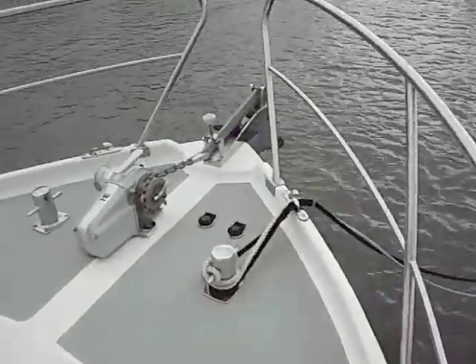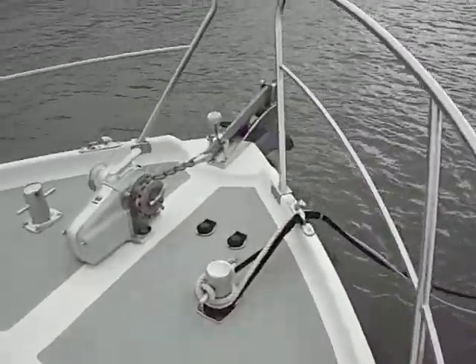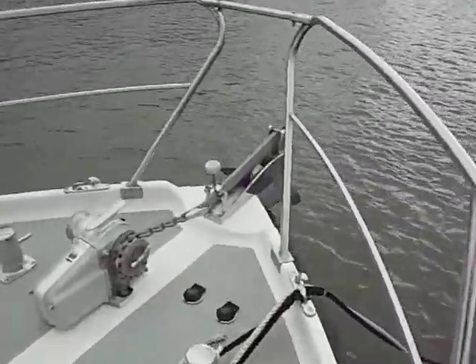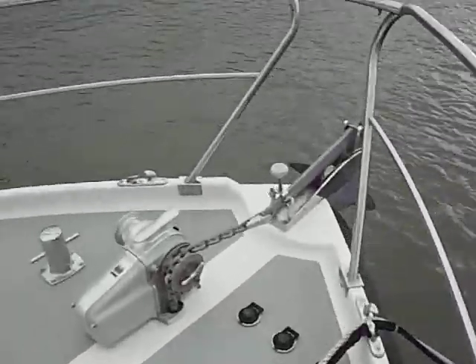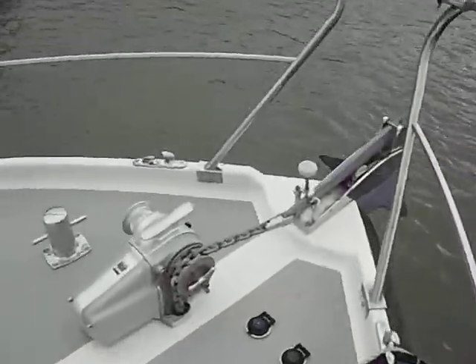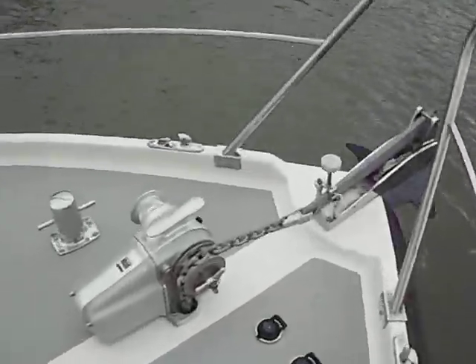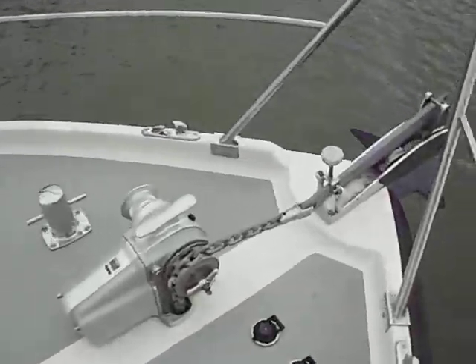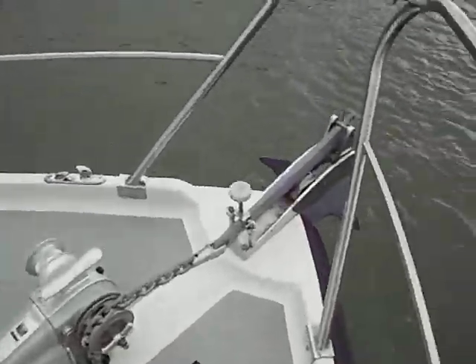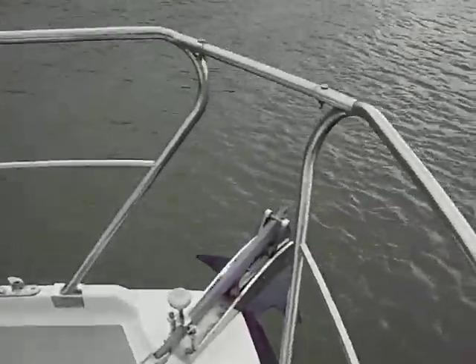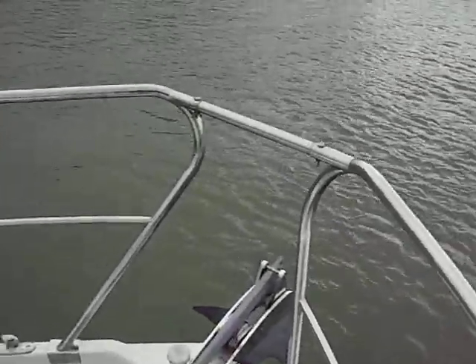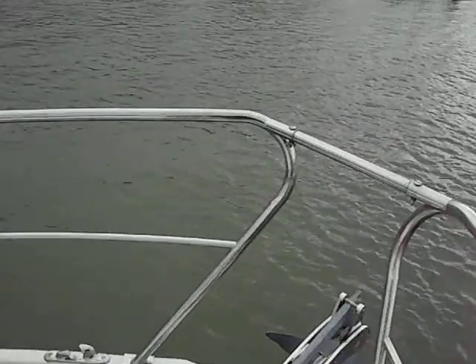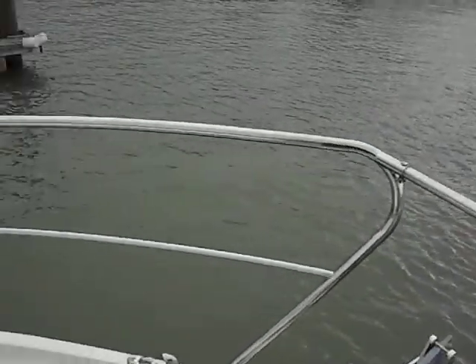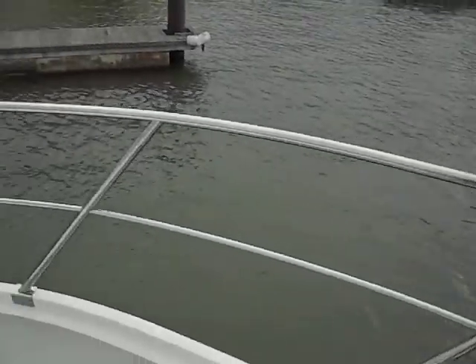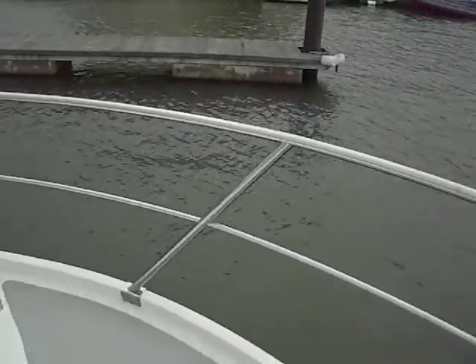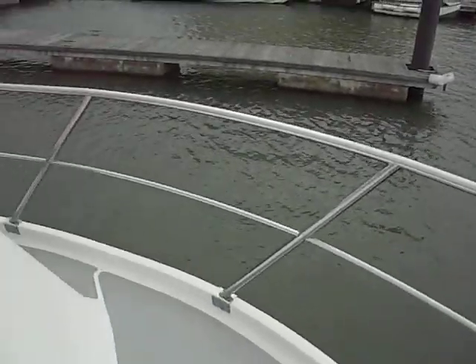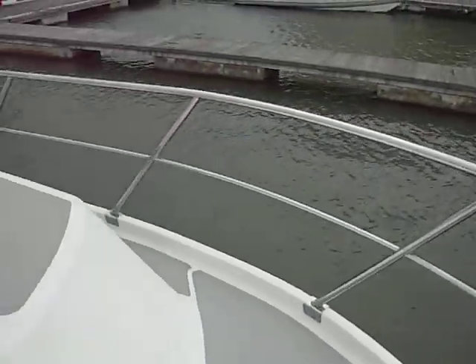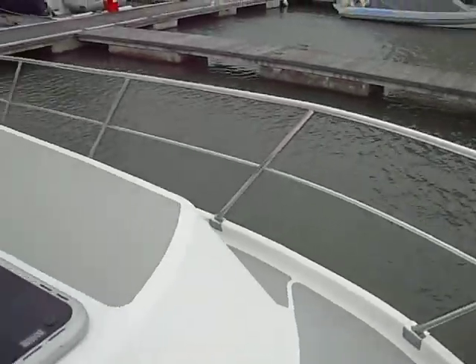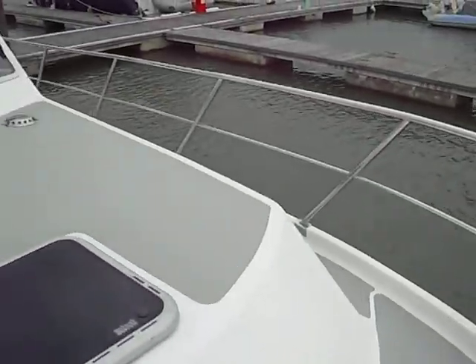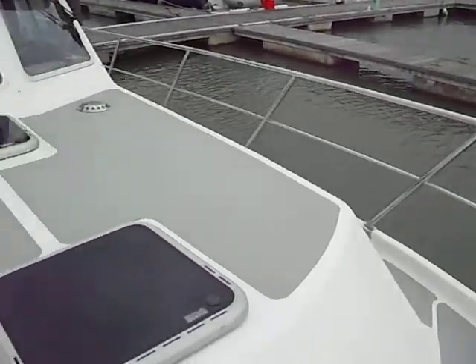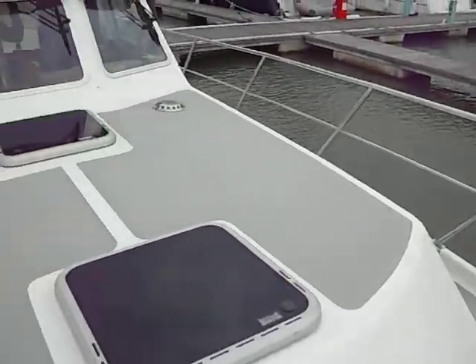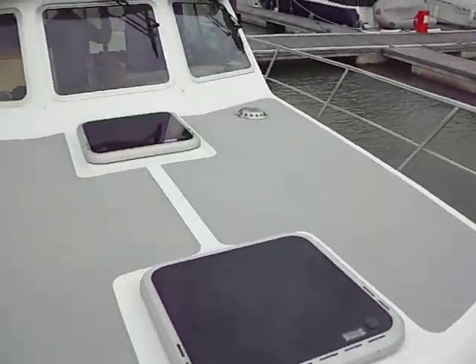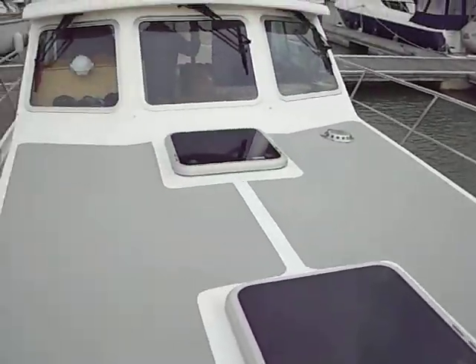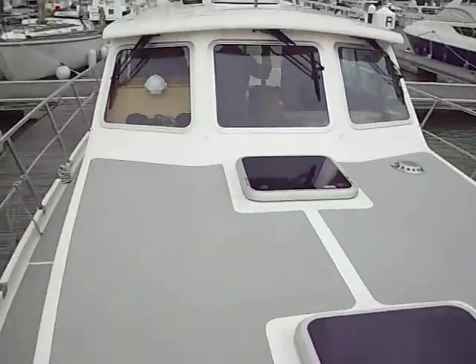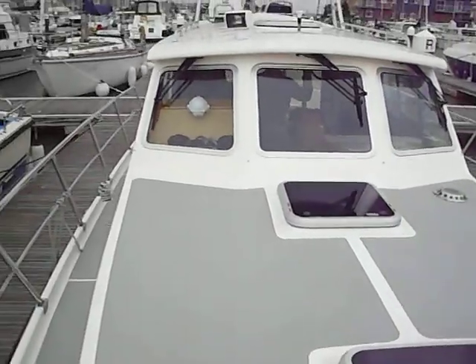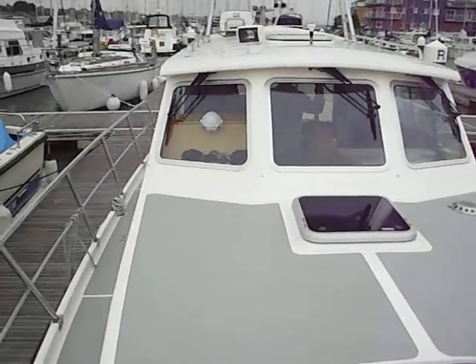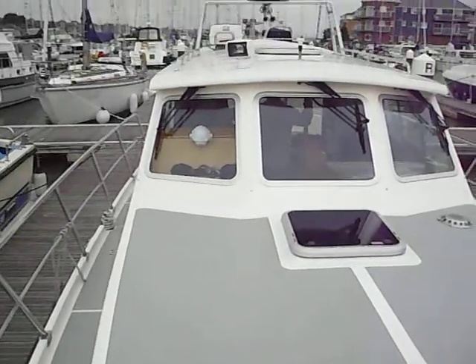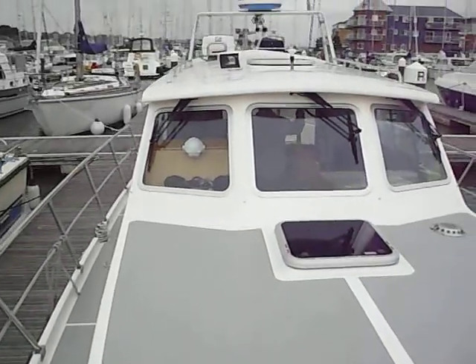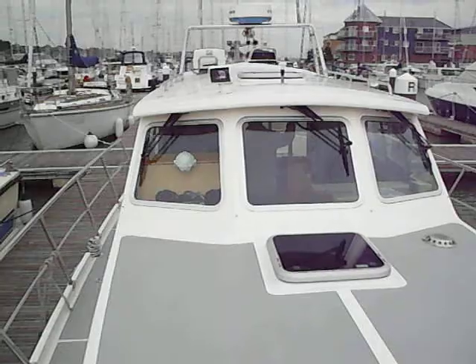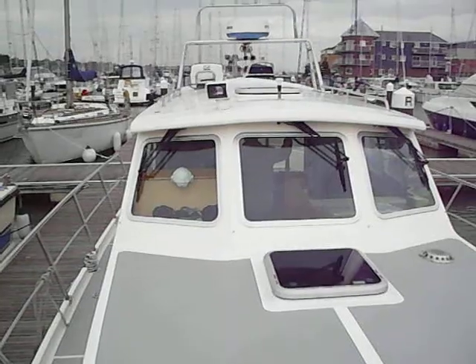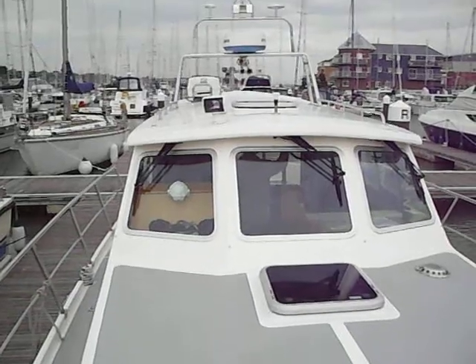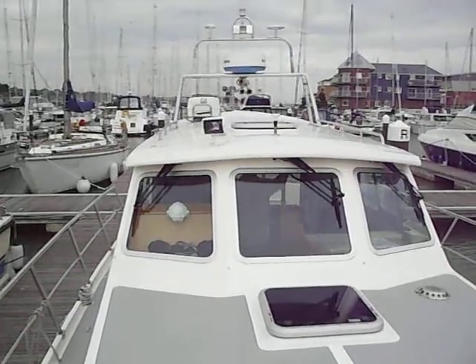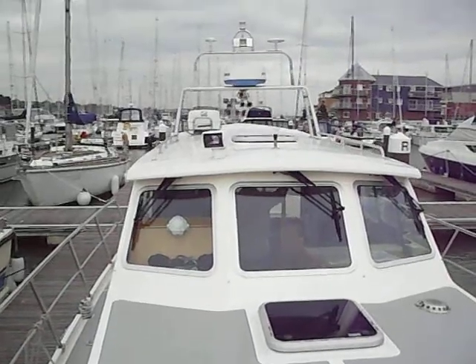Anchor and the windlass. Nice bright rails. Nice large forward deck.